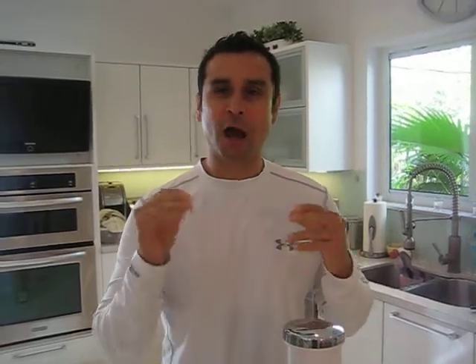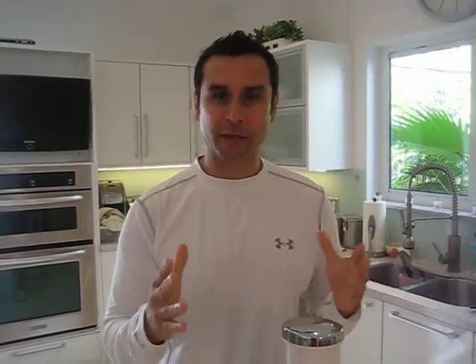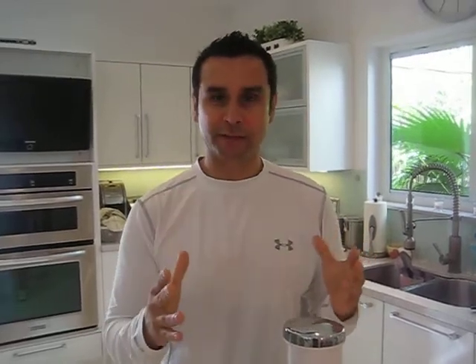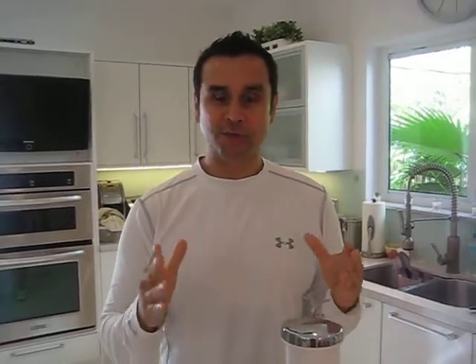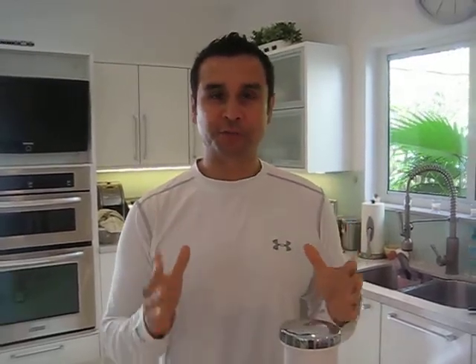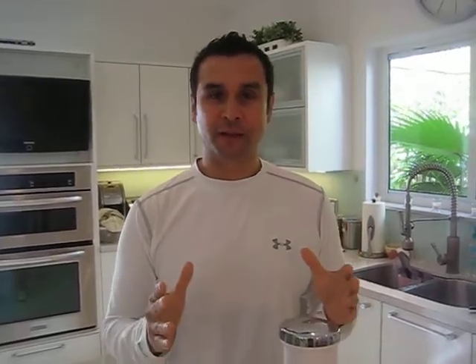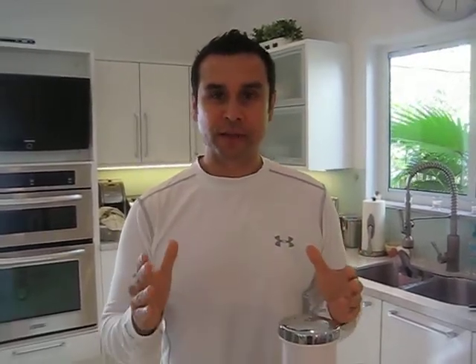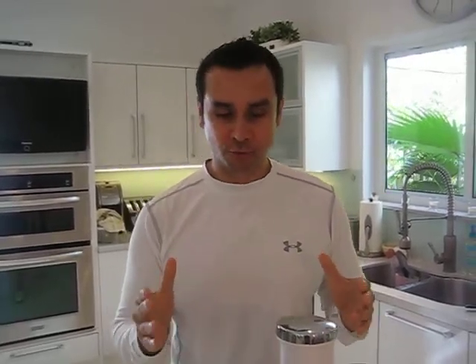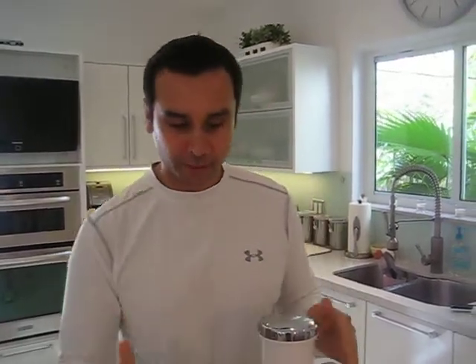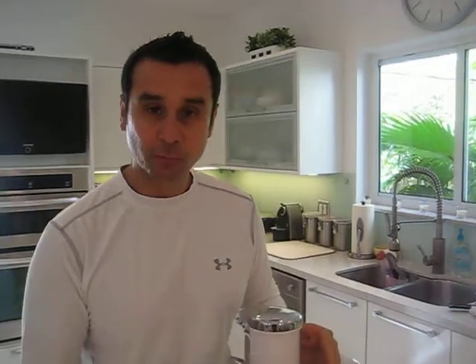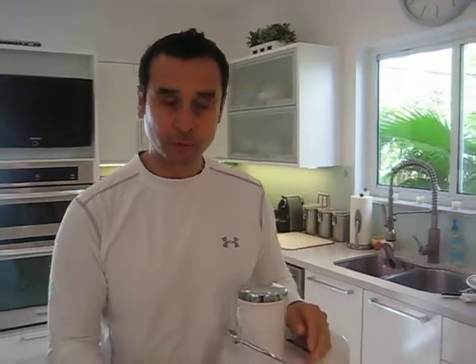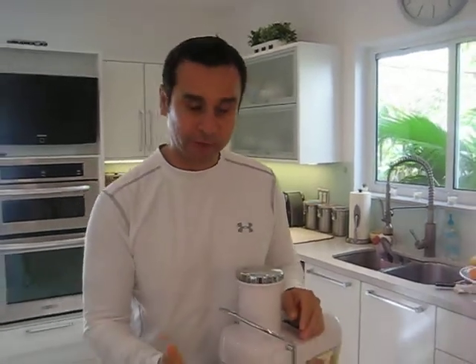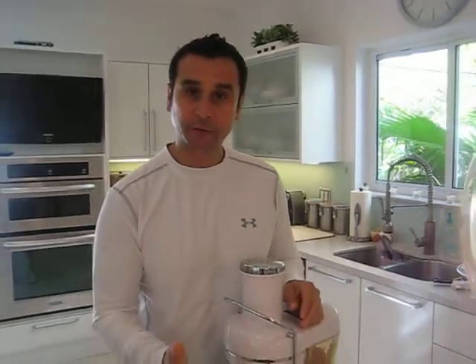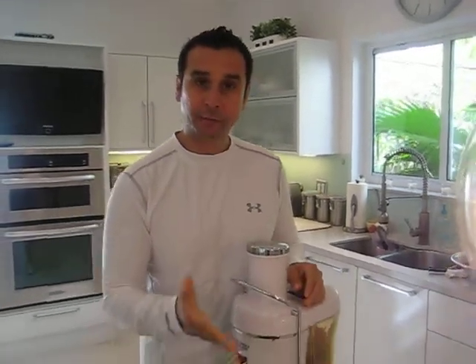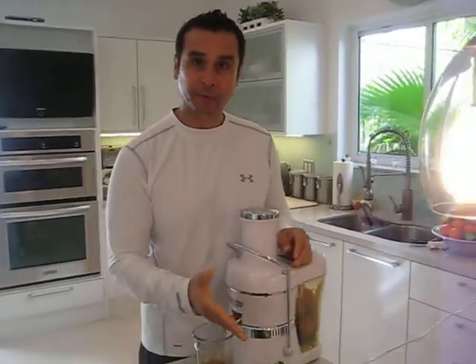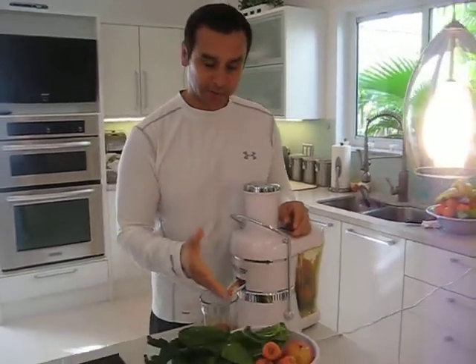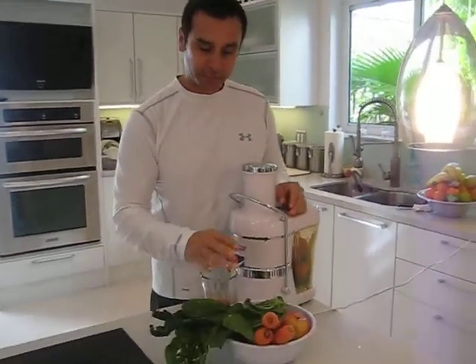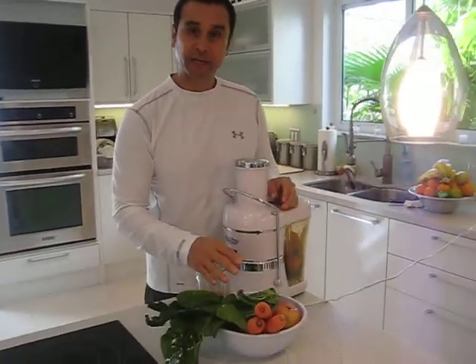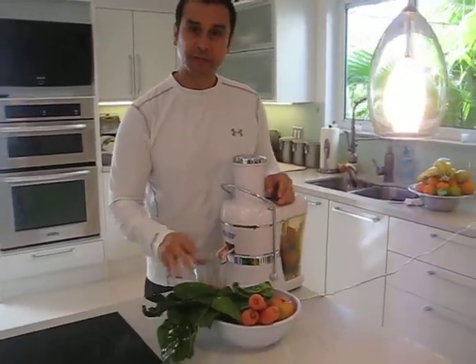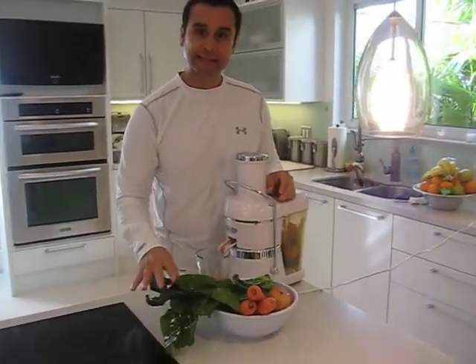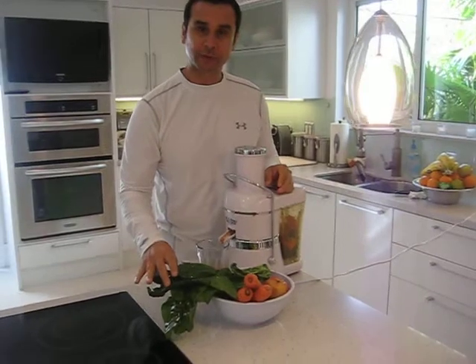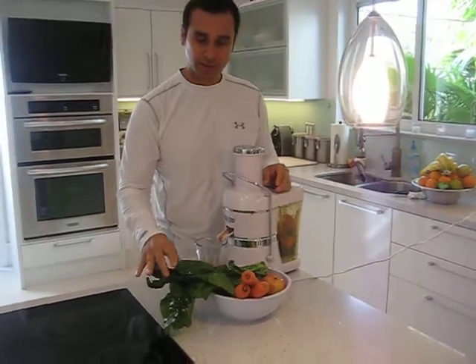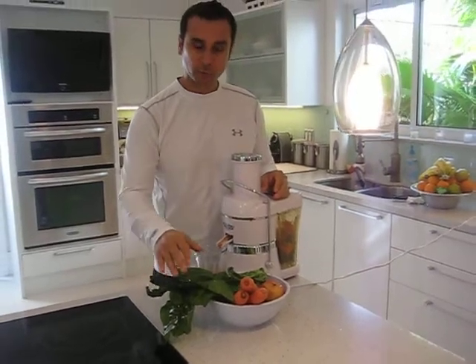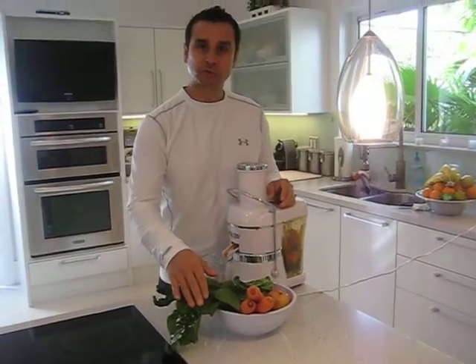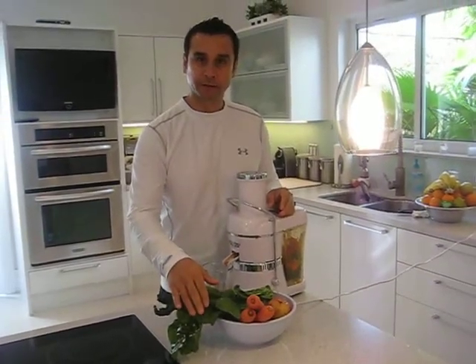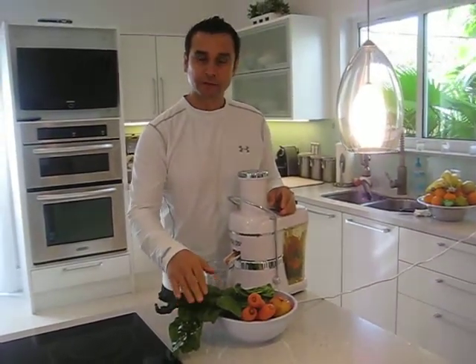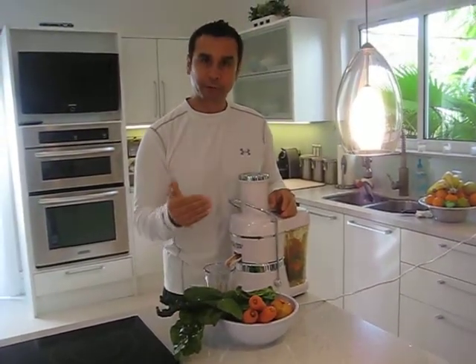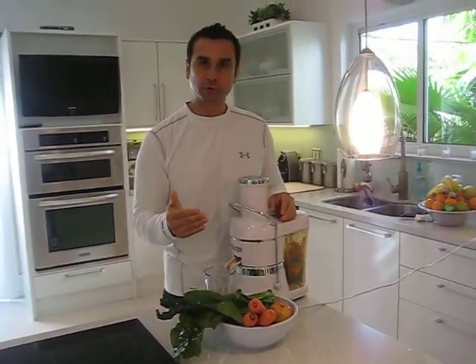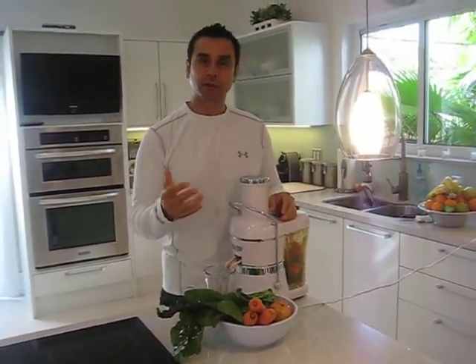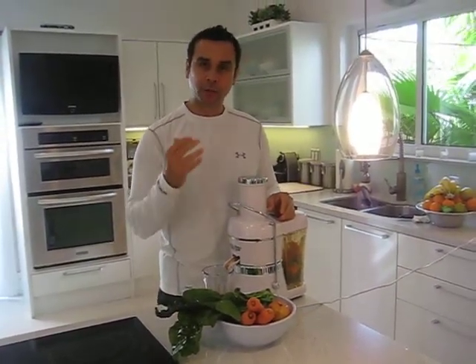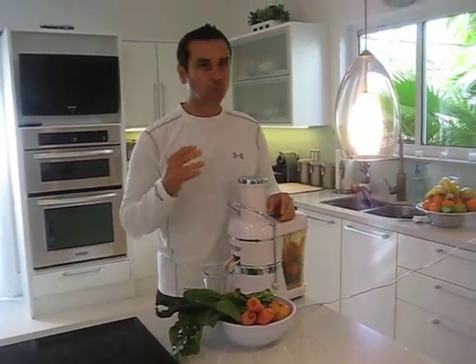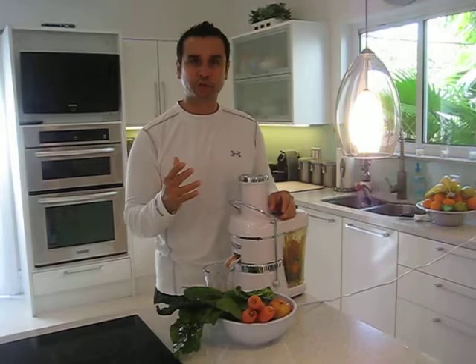We're going to start by showing you the ingredients we're going to use: some carrots, some apples, some spinach, lacinato kale, and red Swiss chard. We're going to put it through the juicer and create this wonderful juice.